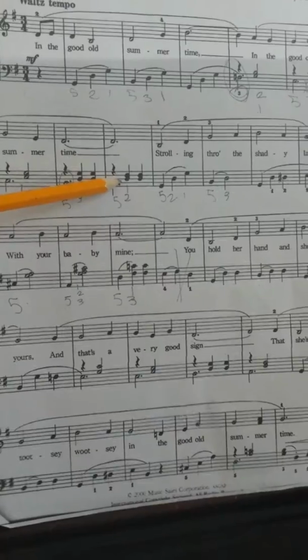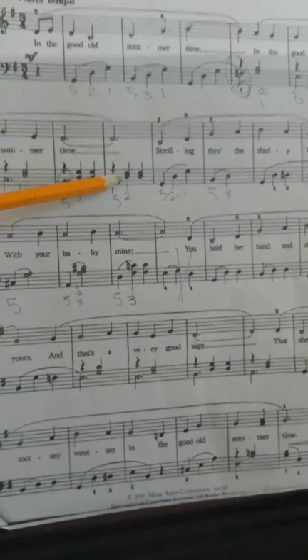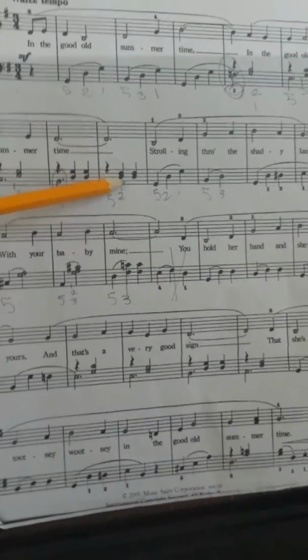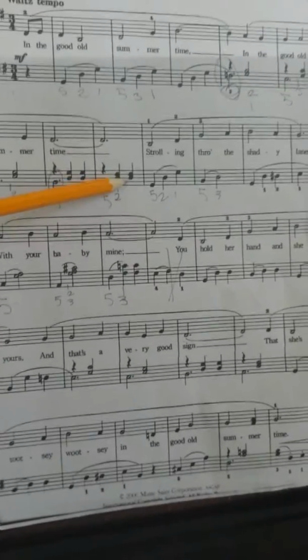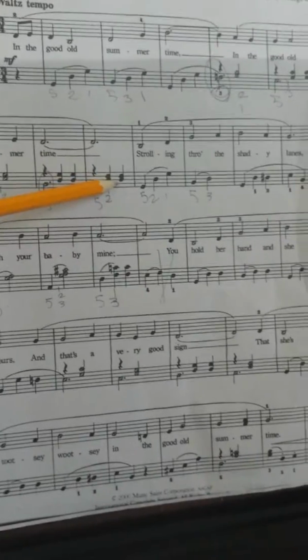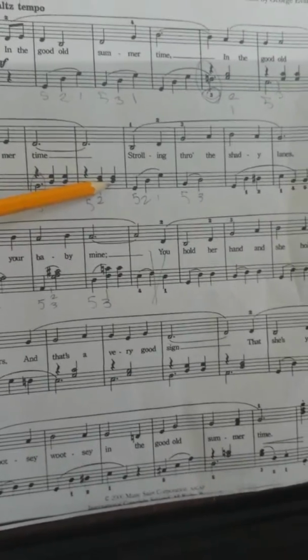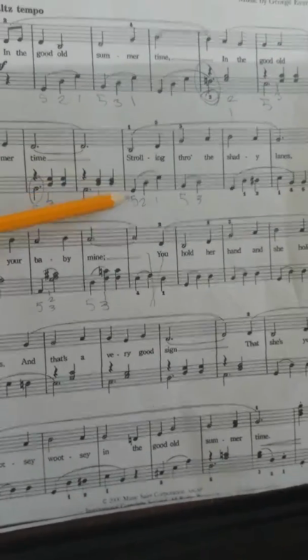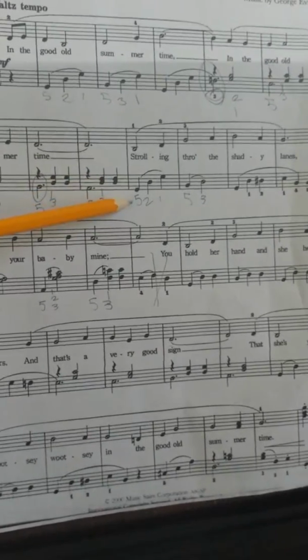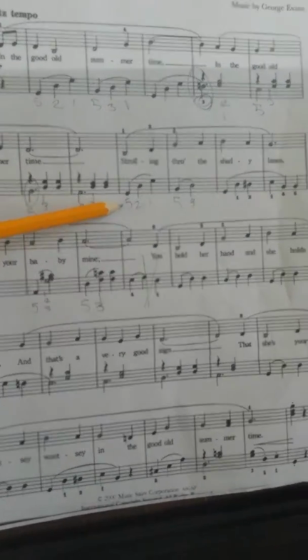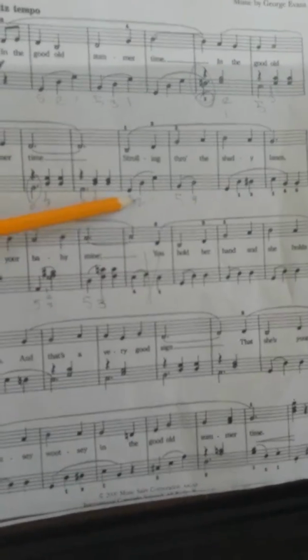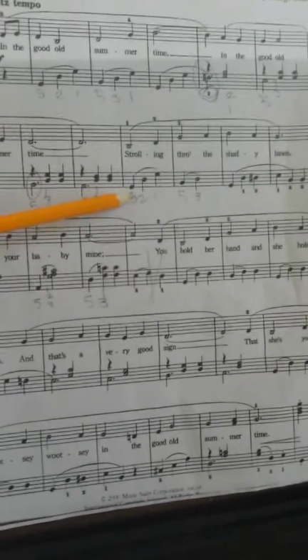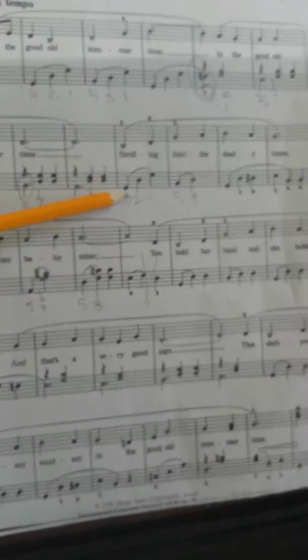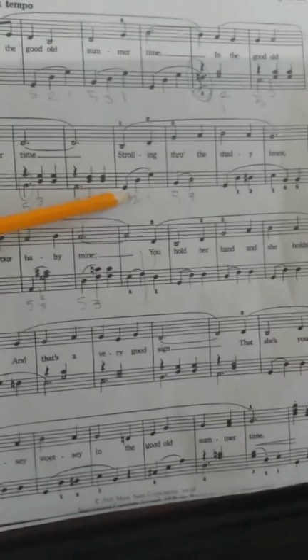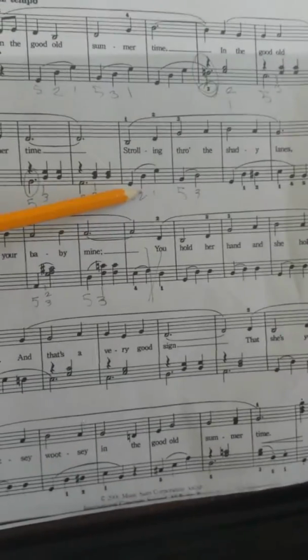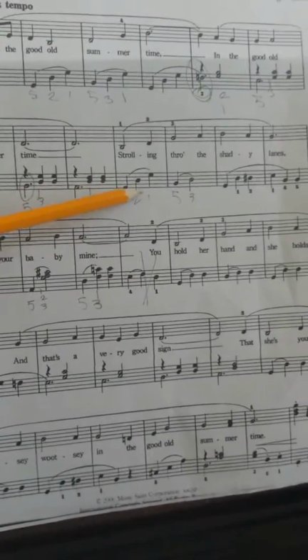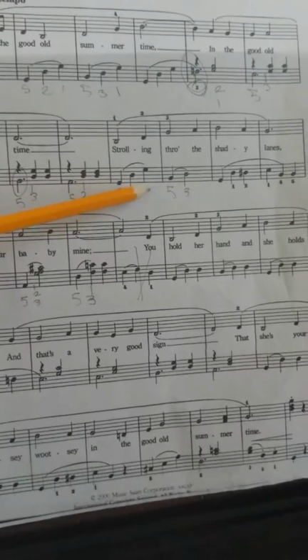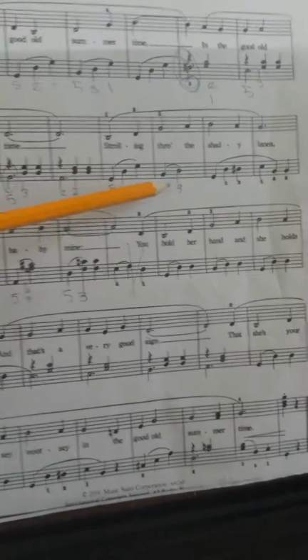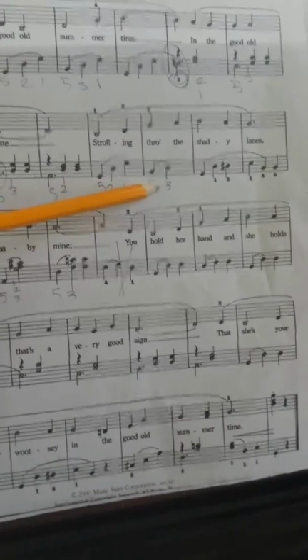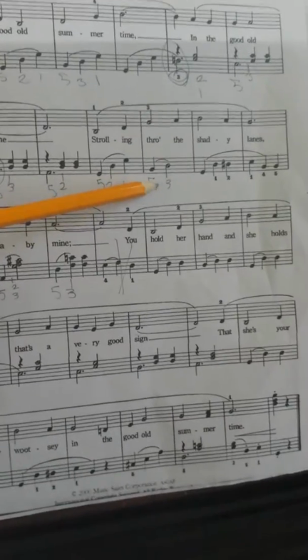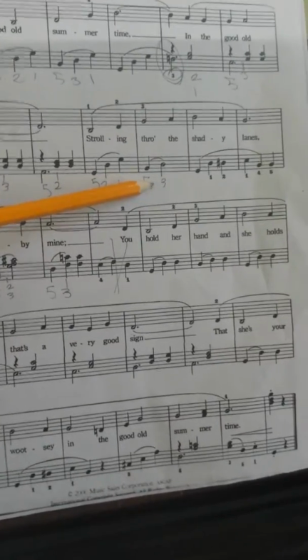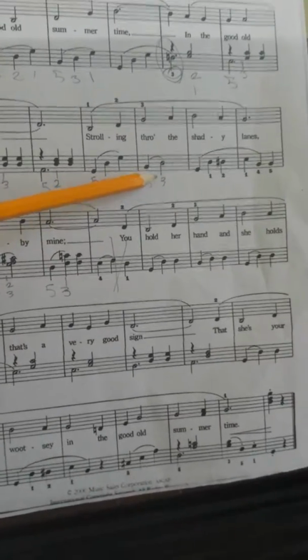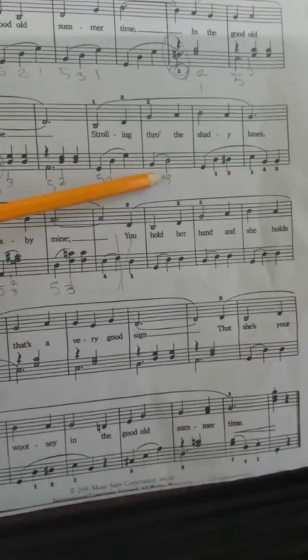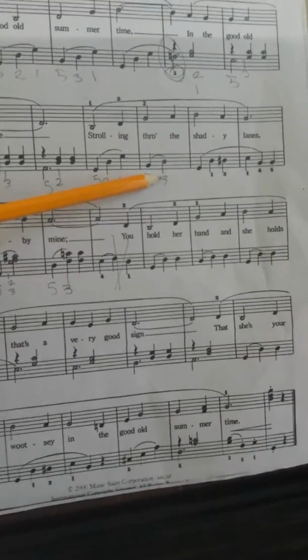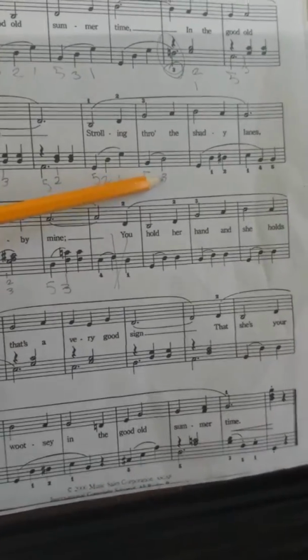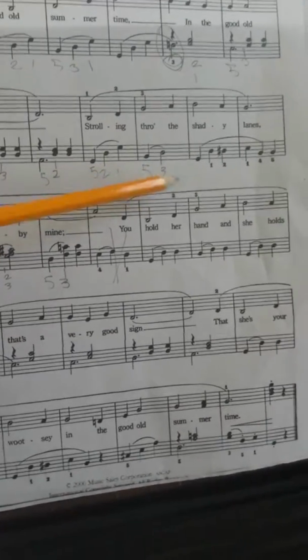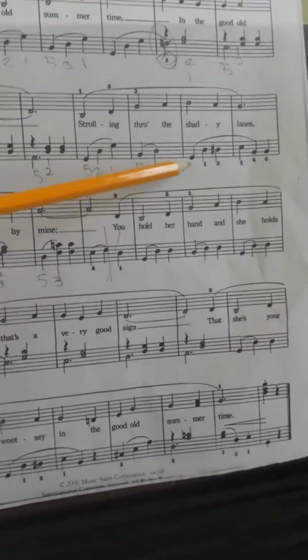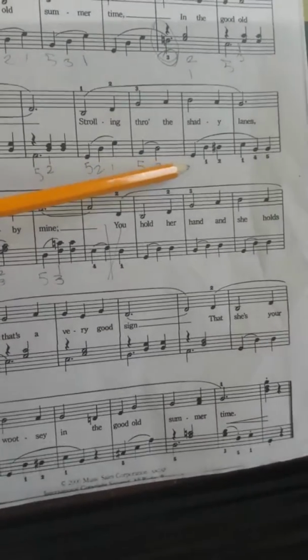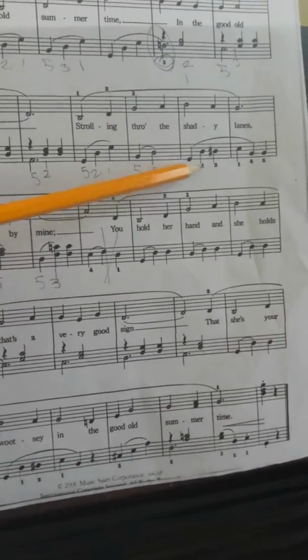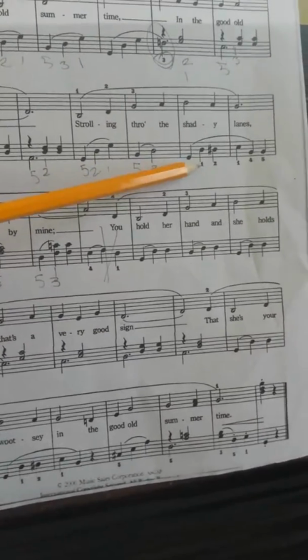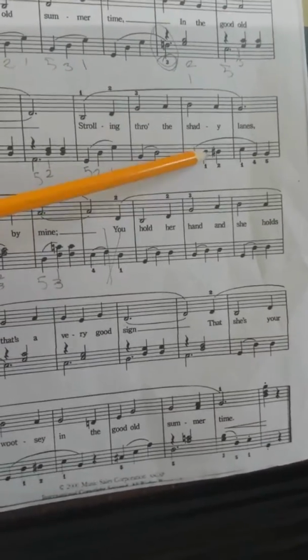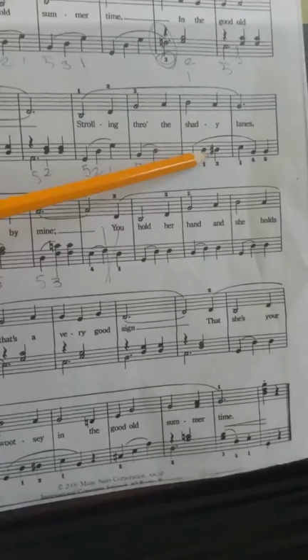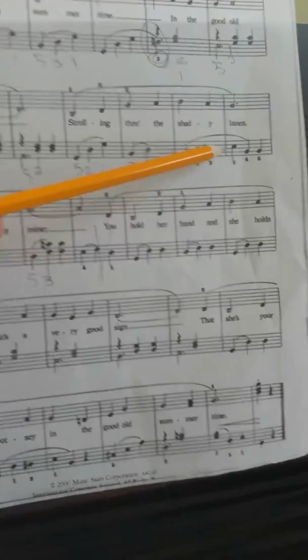D, F sharp, D, F sharp, G, D, G, B, D, G, B, D, G, D, D sharp.